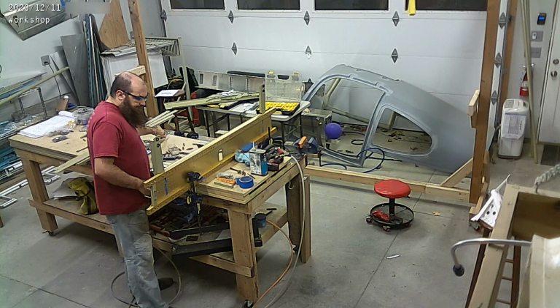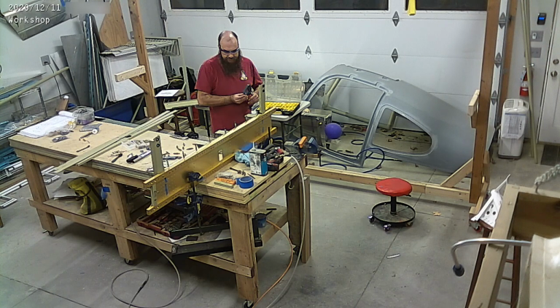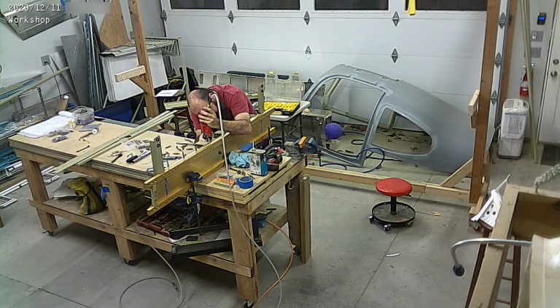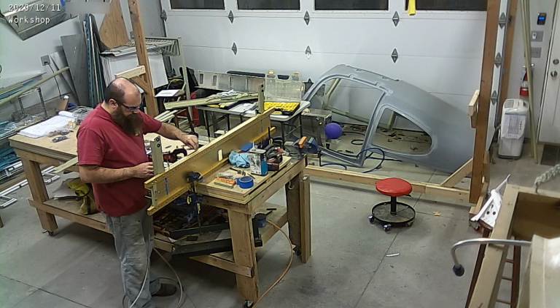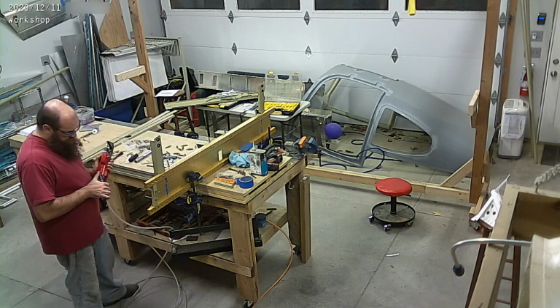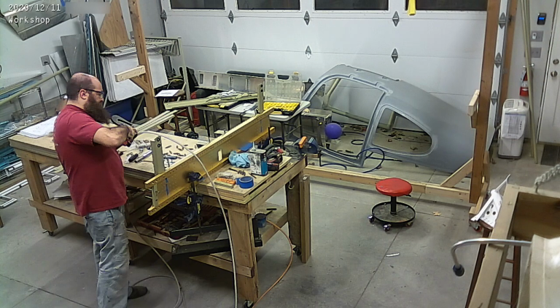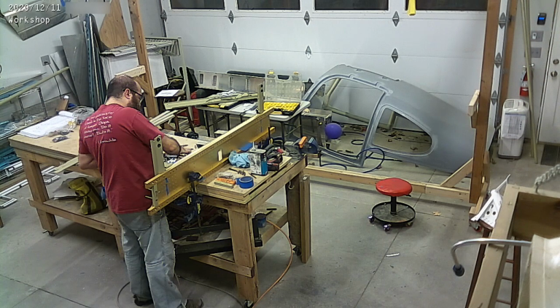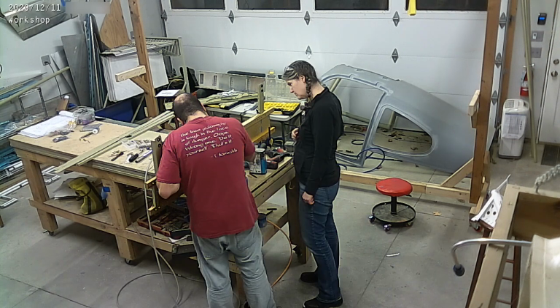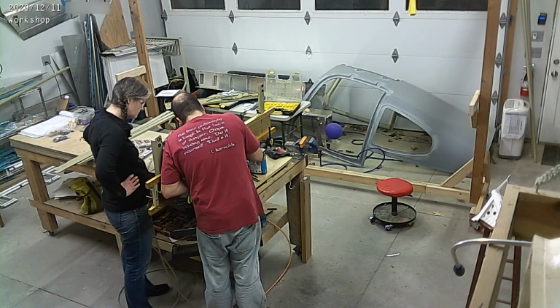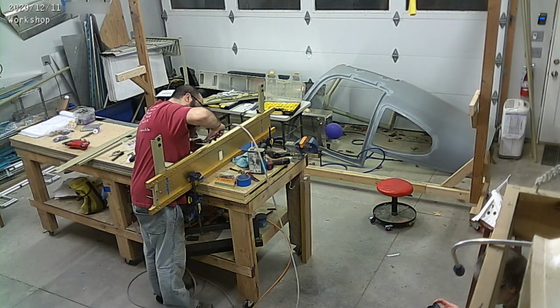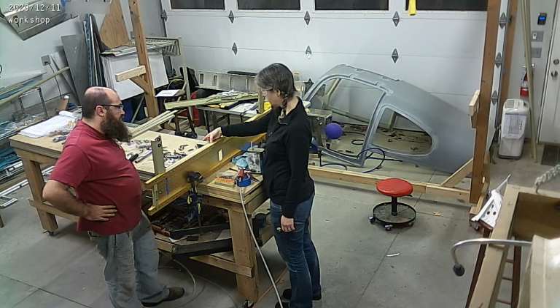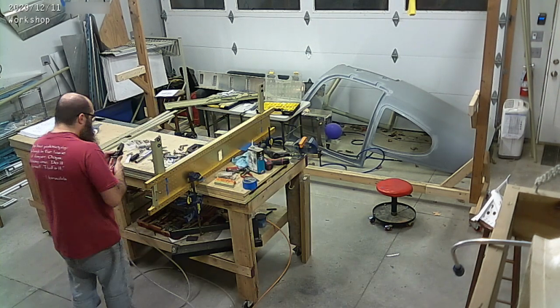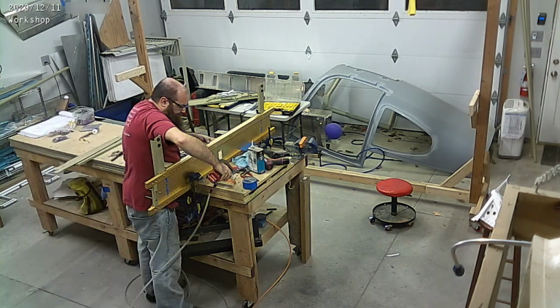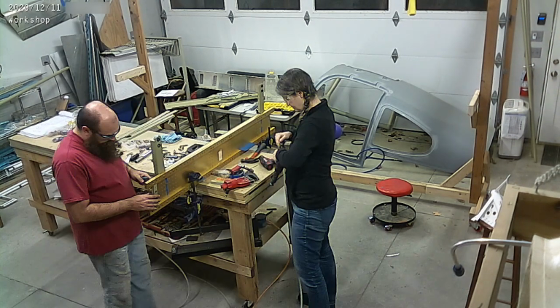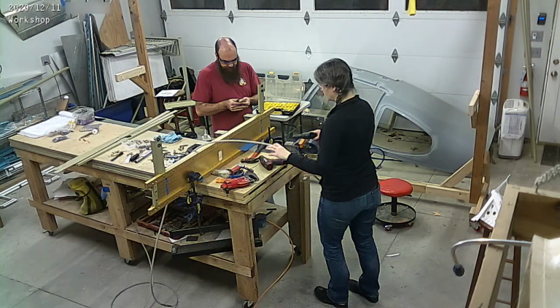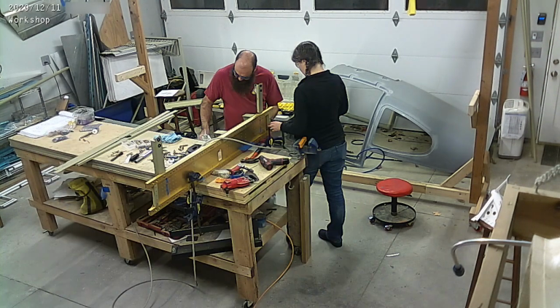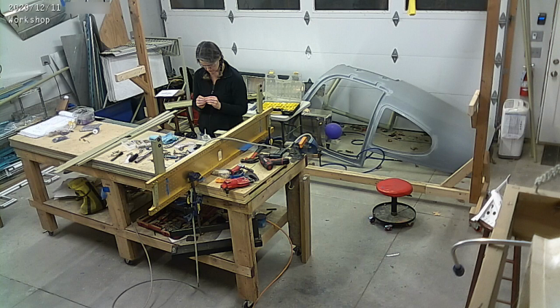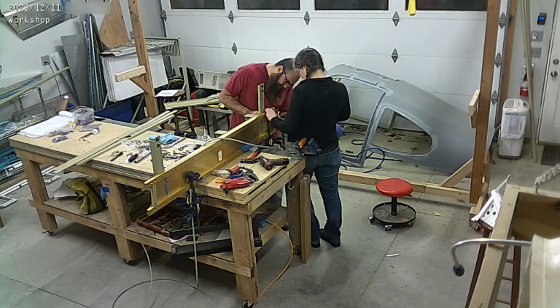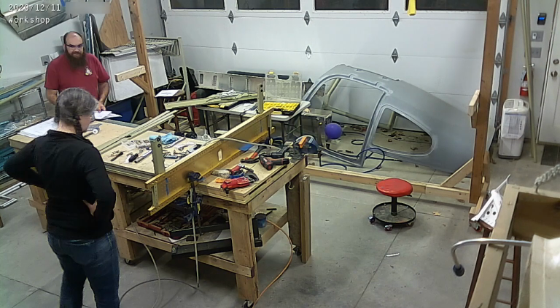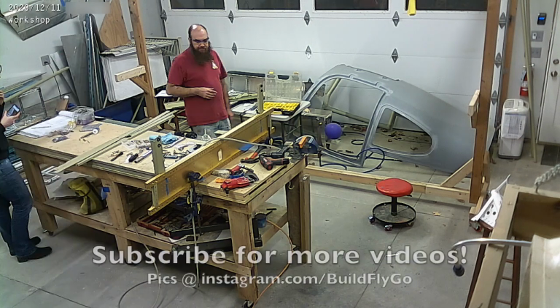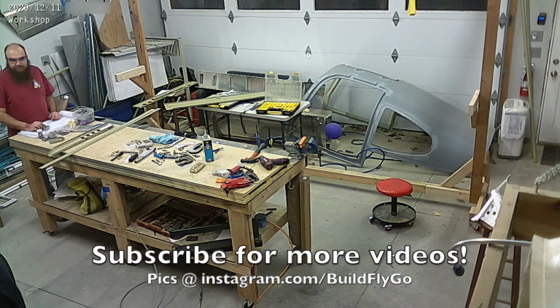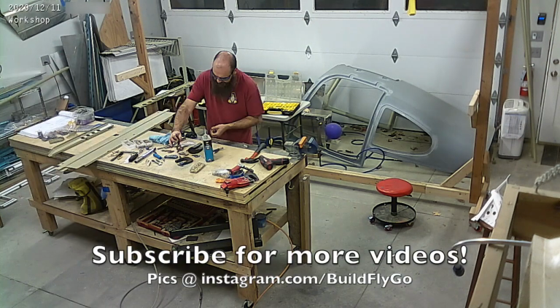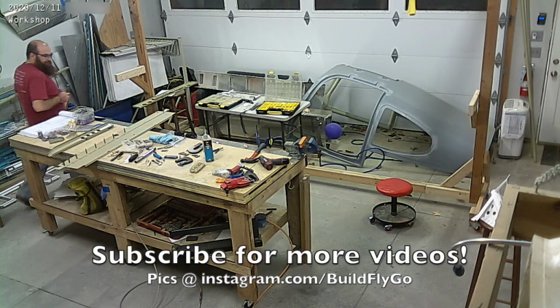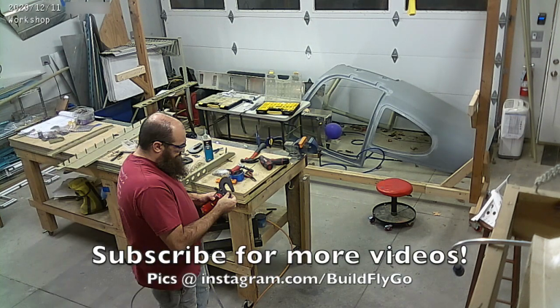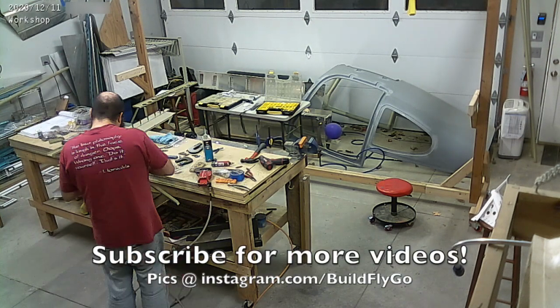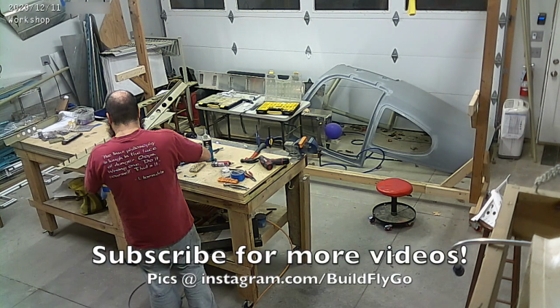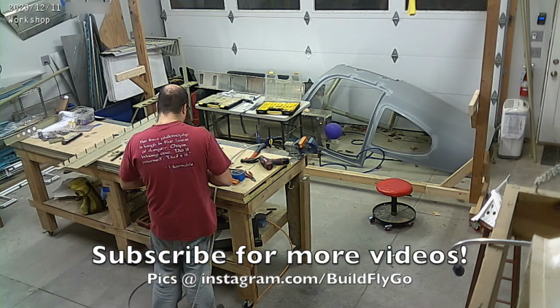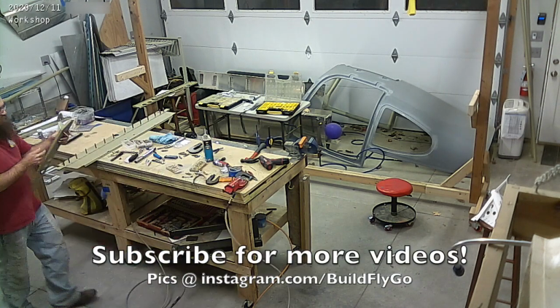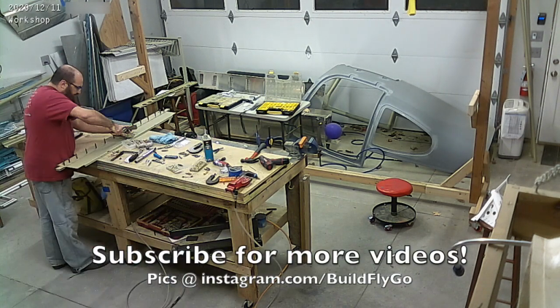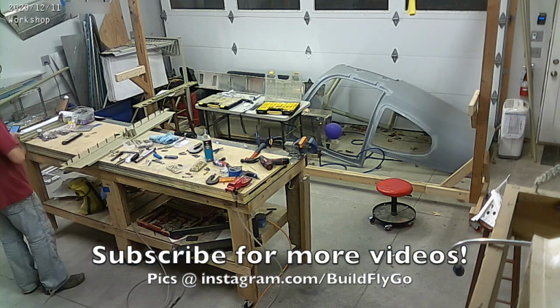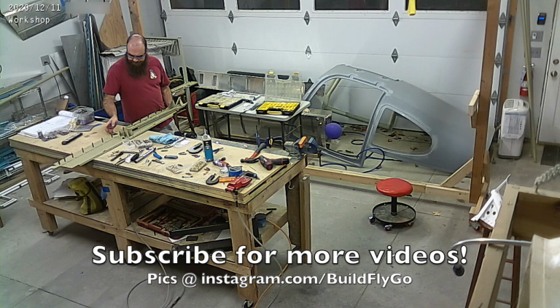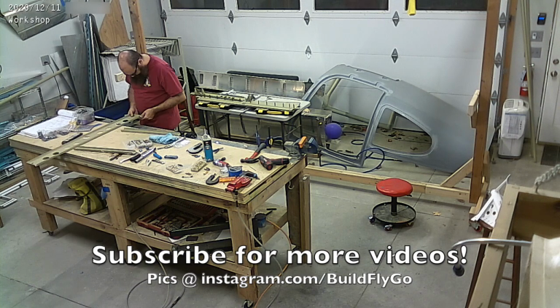It was a great building week, and we've got more great building weeks to come. Thanks everybody for watching as usual. Do subscribe — it helps. And we'll see you guys soon. Have a great day.